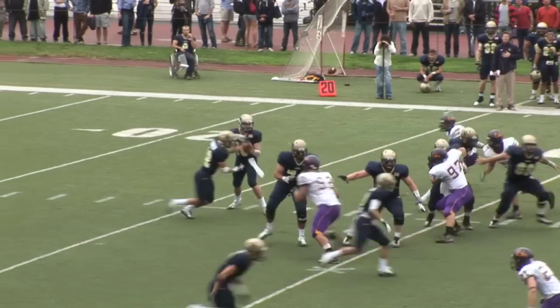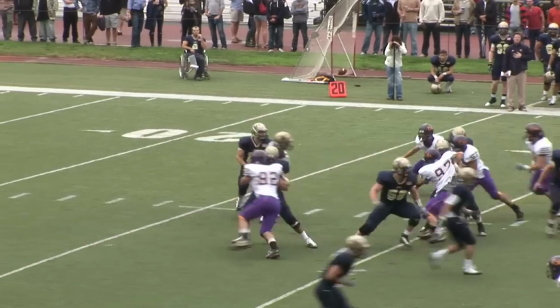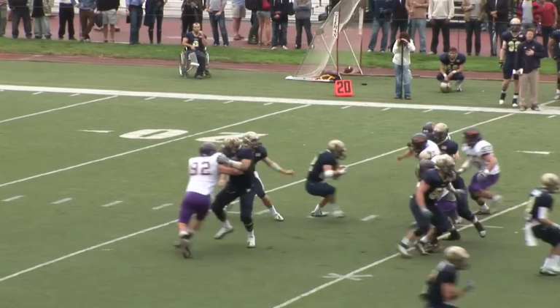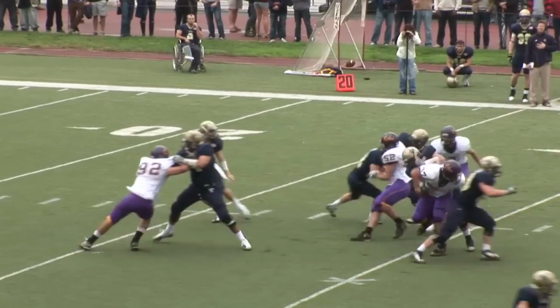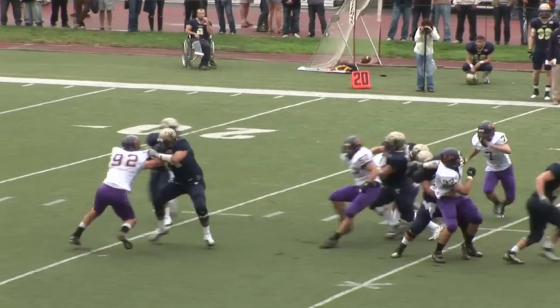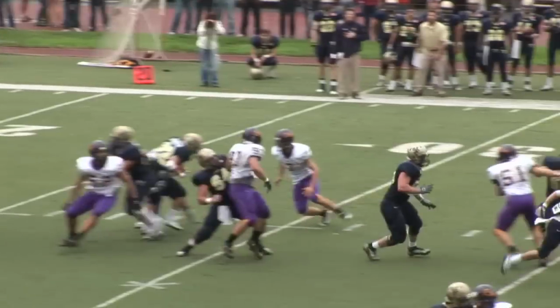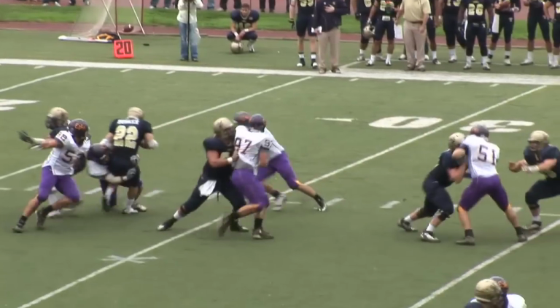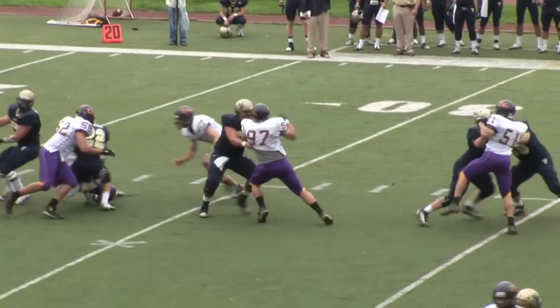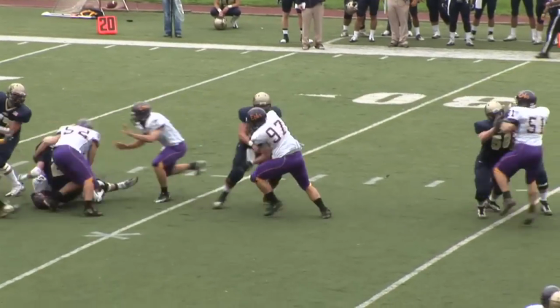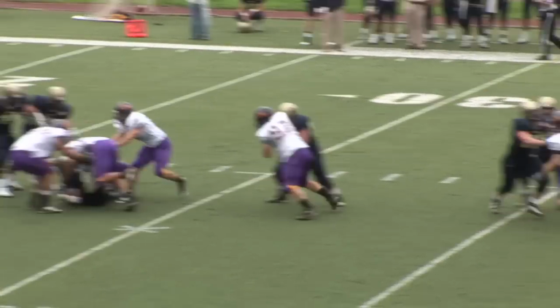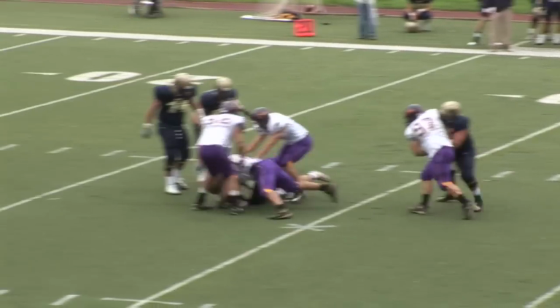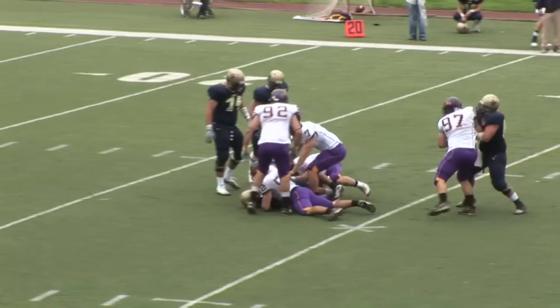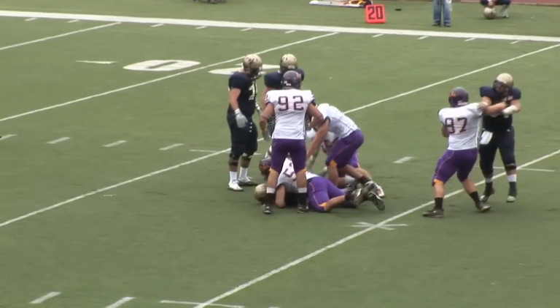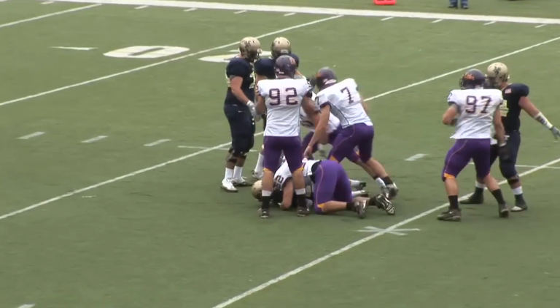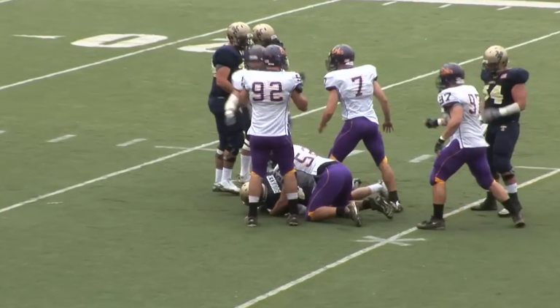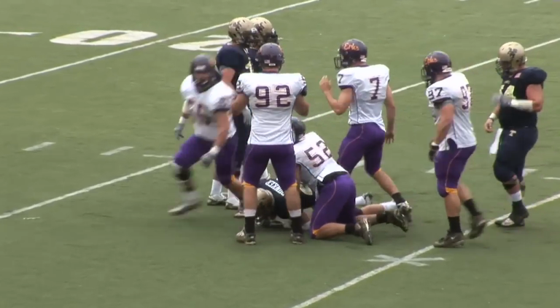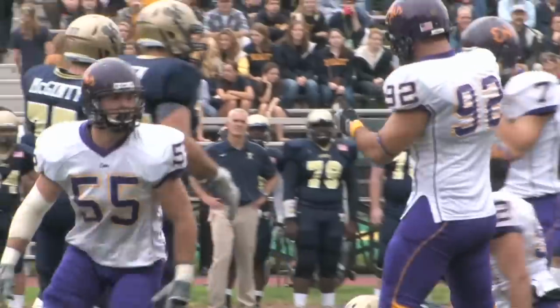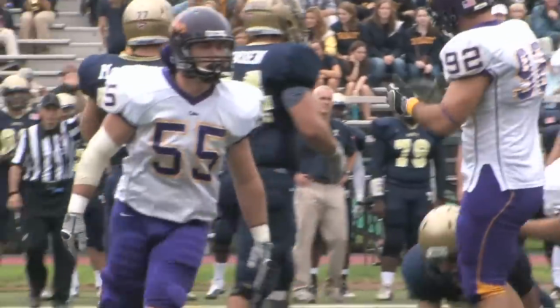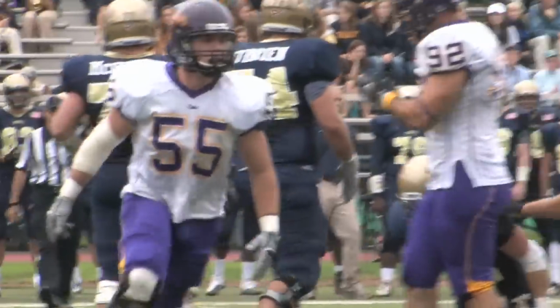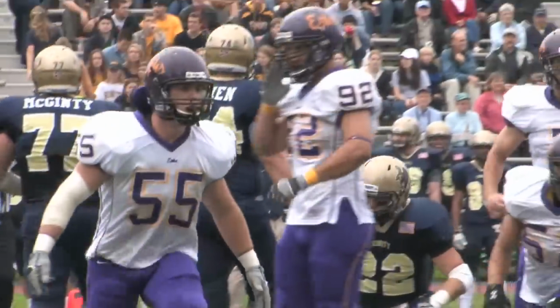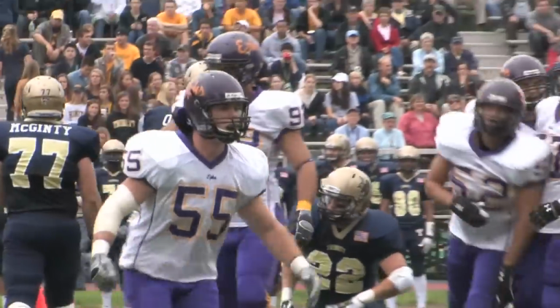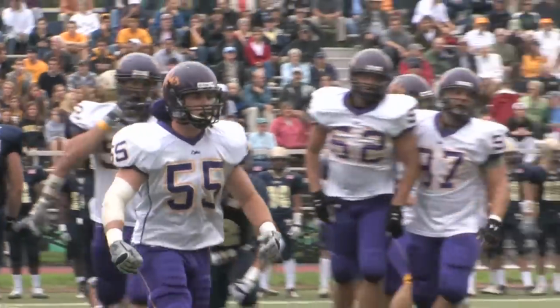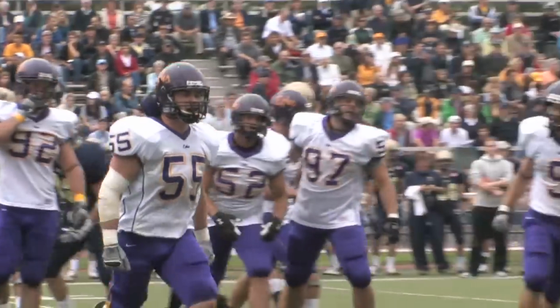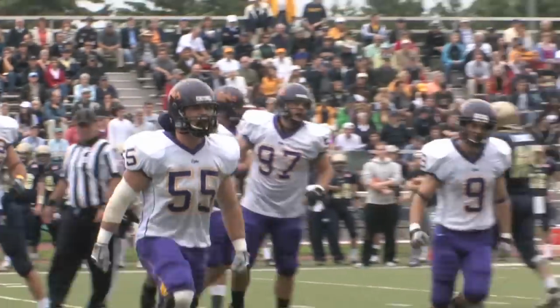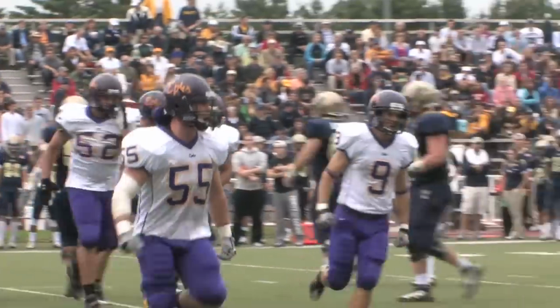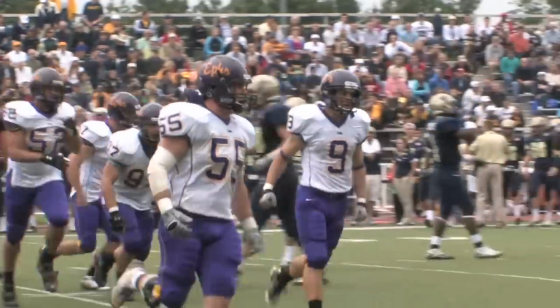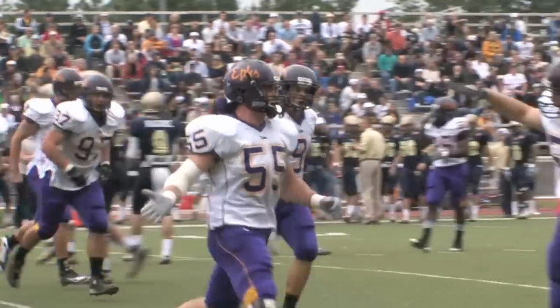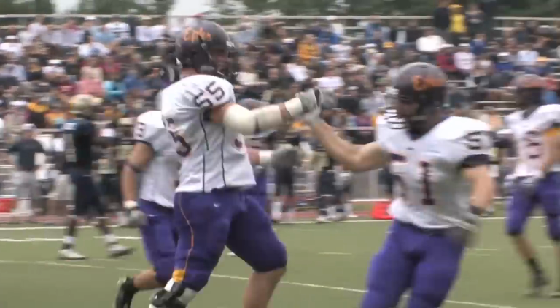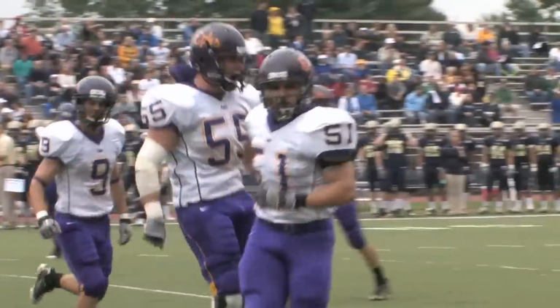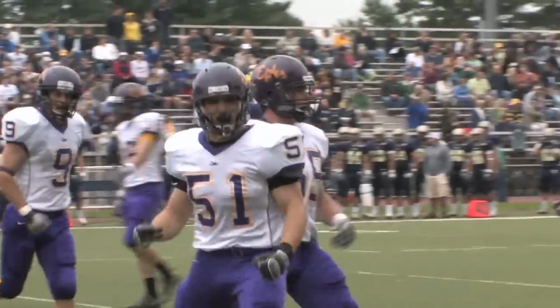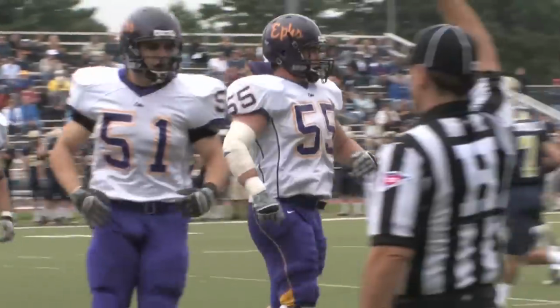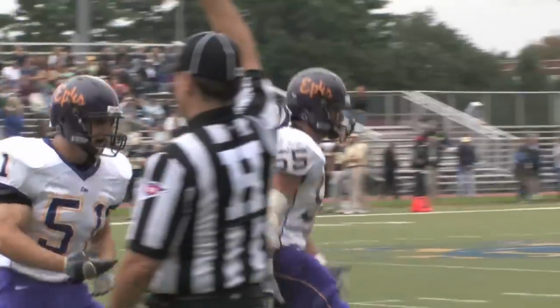They run the draw inside, and the East snuff it out very well. Once again, it's number 55, Dylan Schultz, the senior captain.